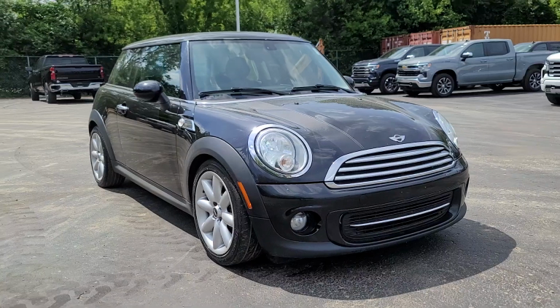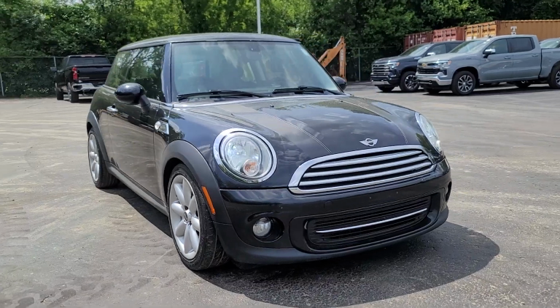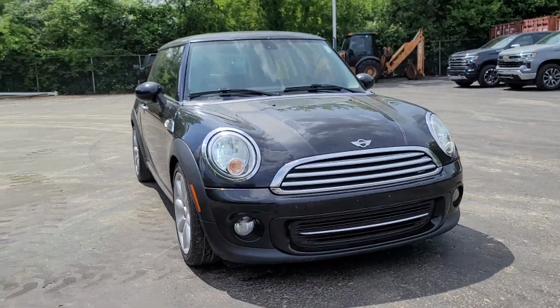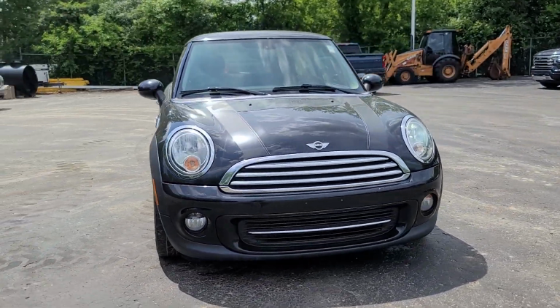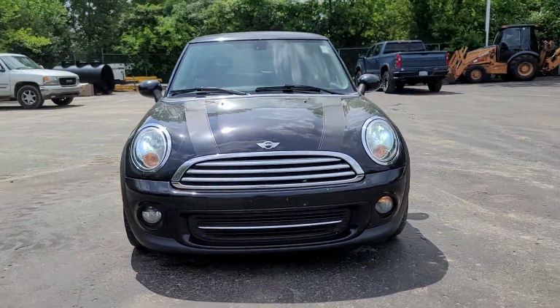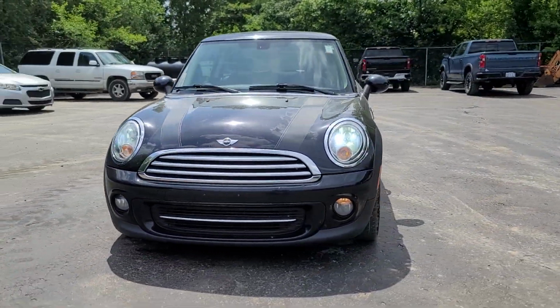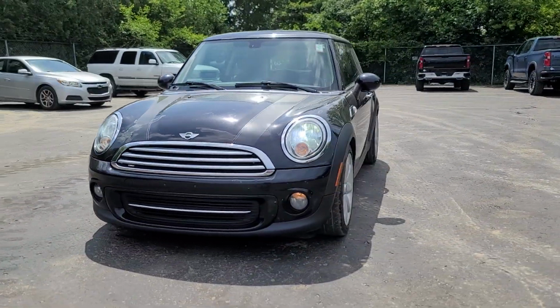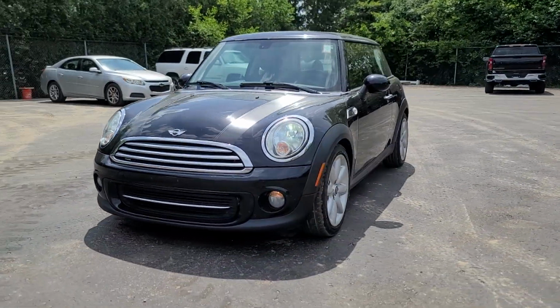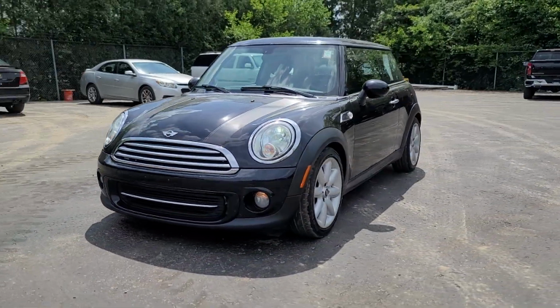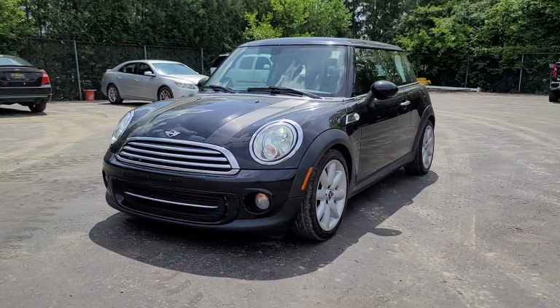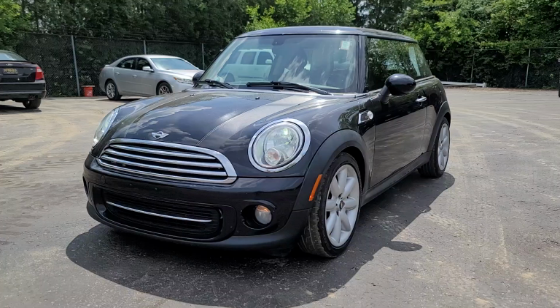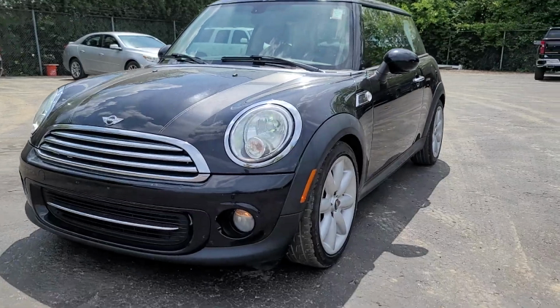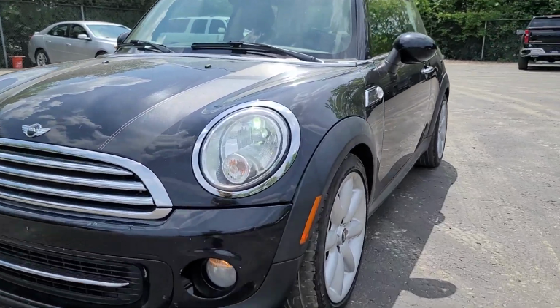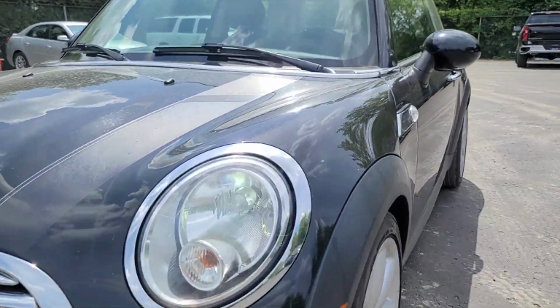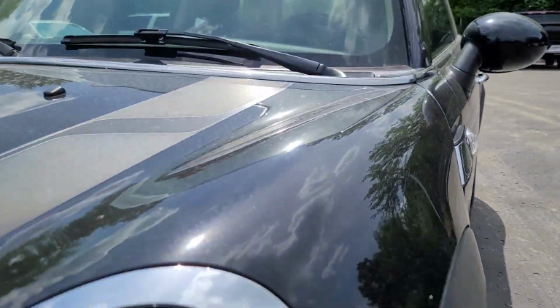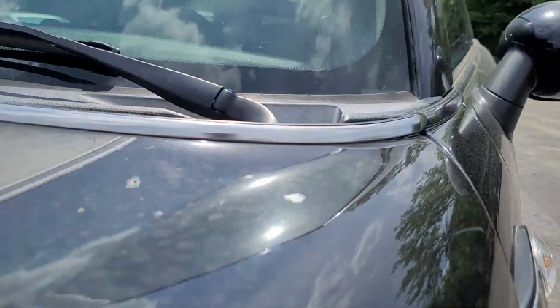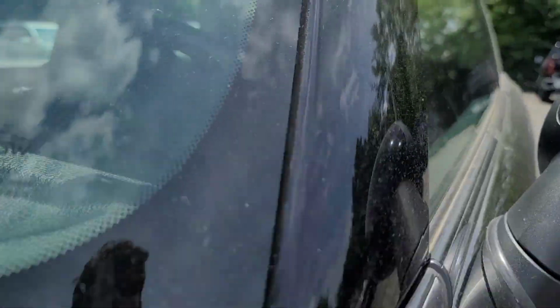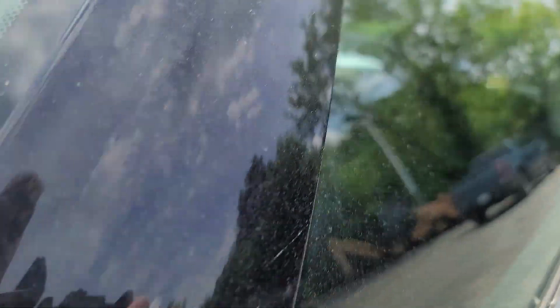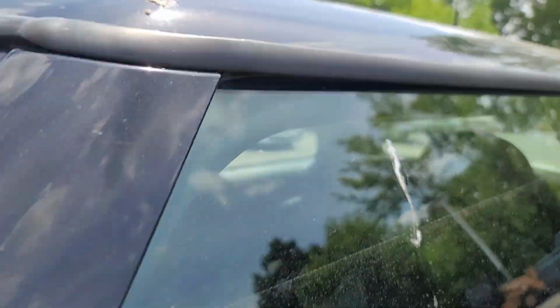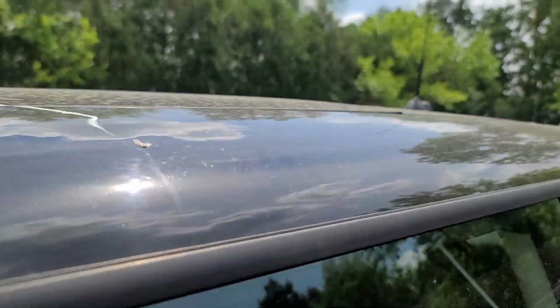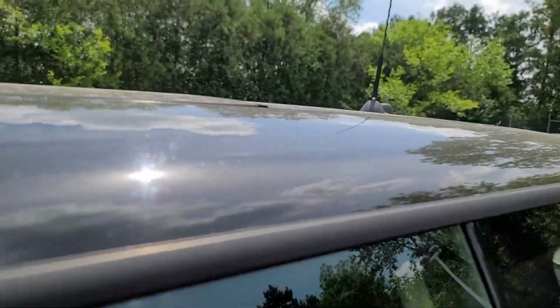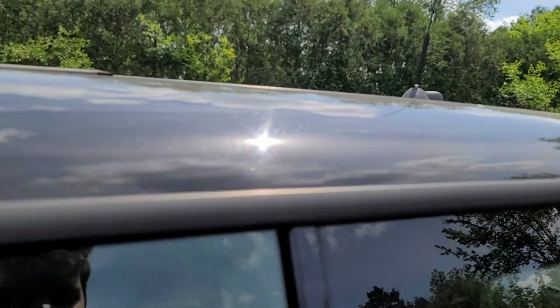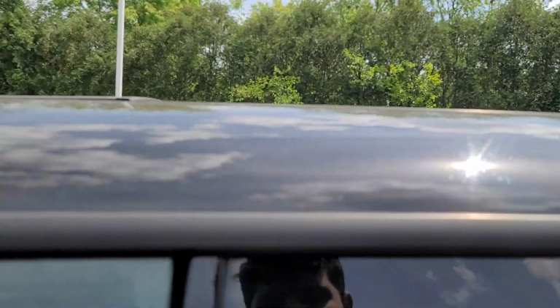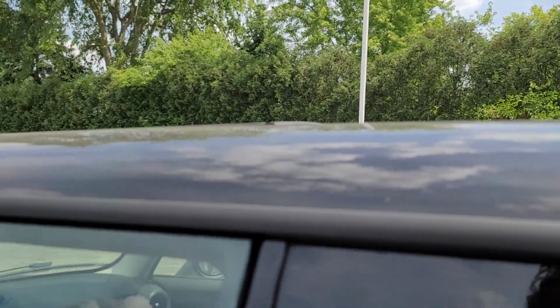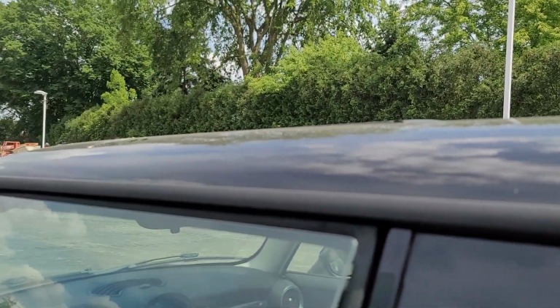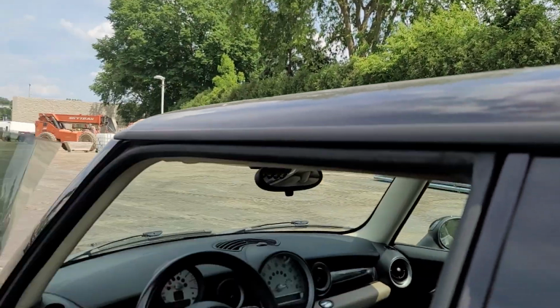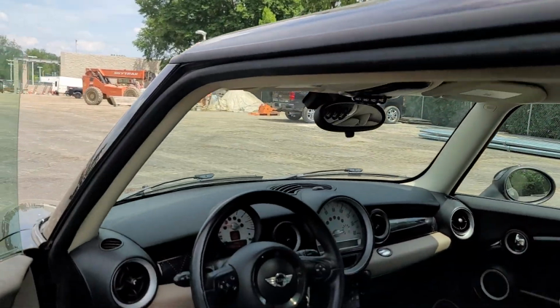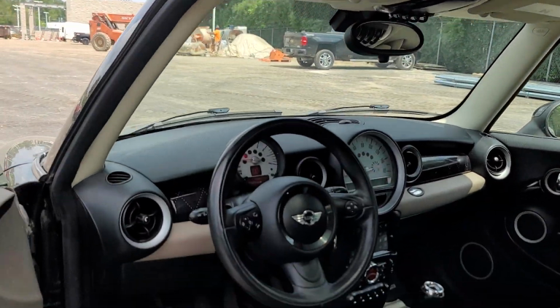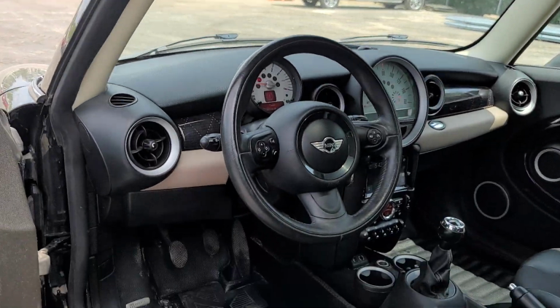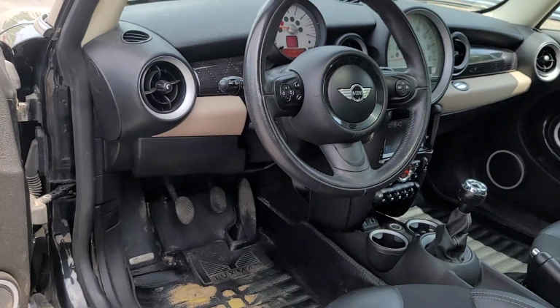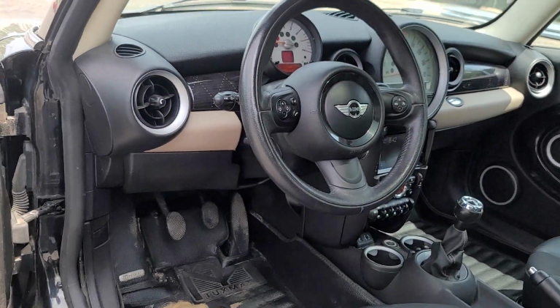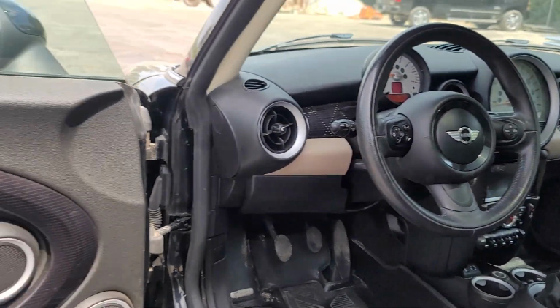You're going to love the 2013 Mini Cooper. This vehicle is an outstanding buy with fewer than 110,000 miles on the odometer. Take a high-spirited sense of fun with you wherever the road may lead in this distinctive Mini Cooper.